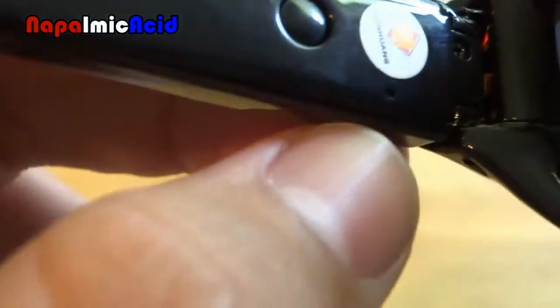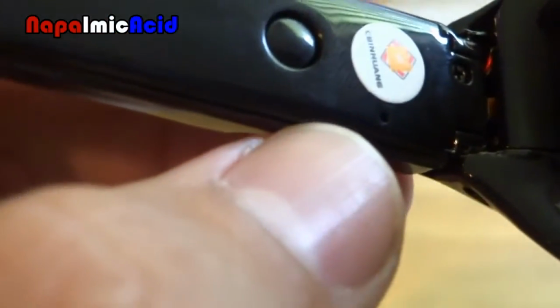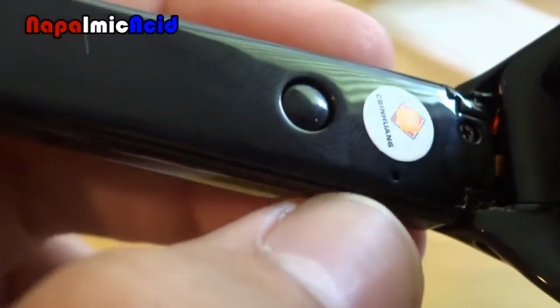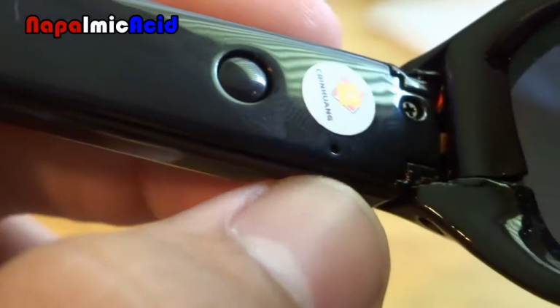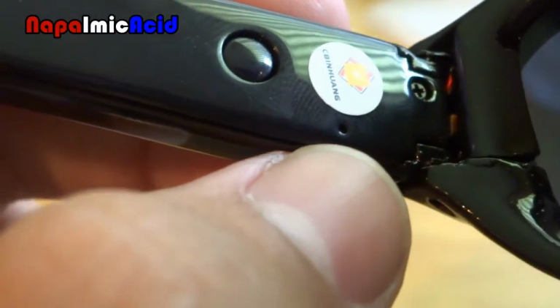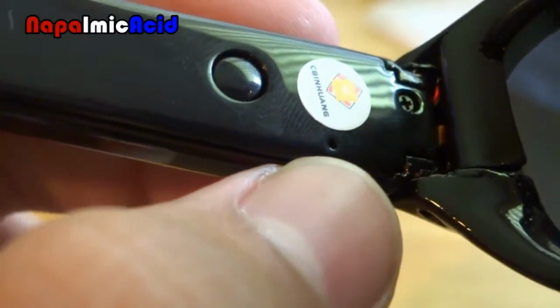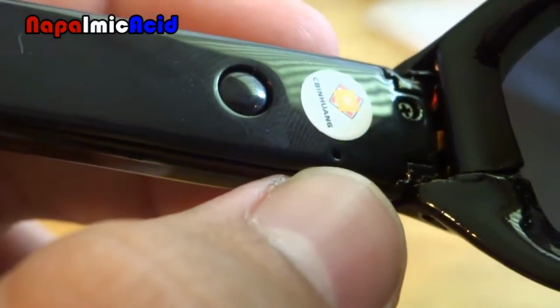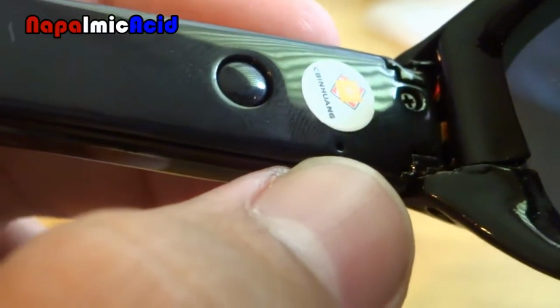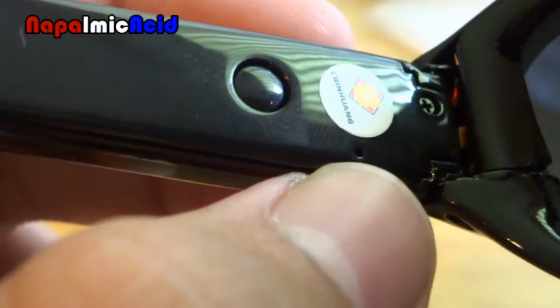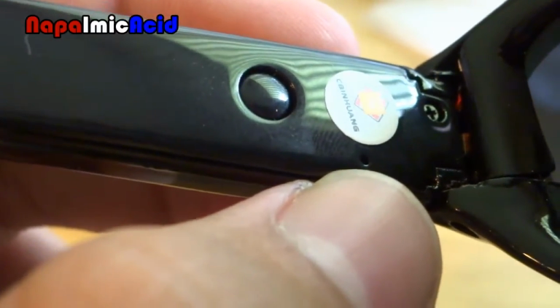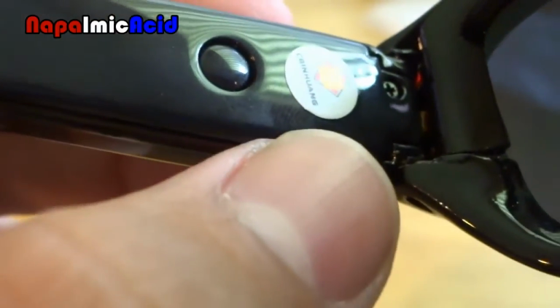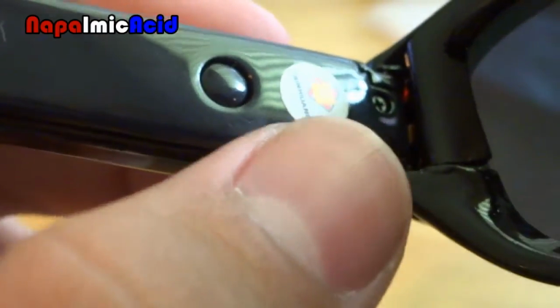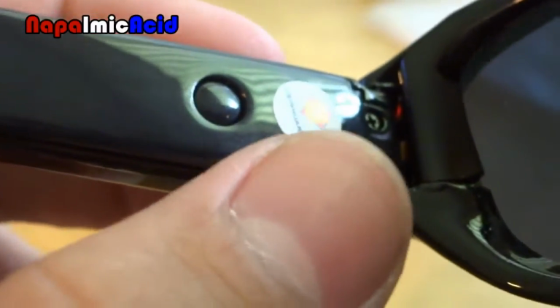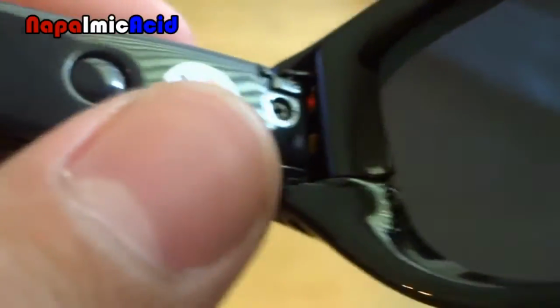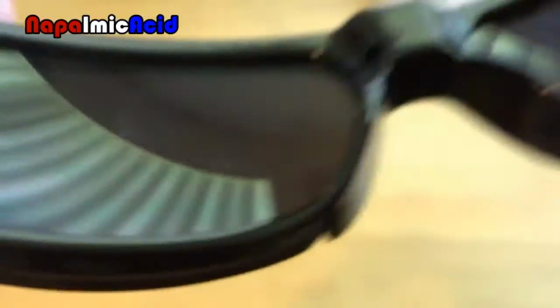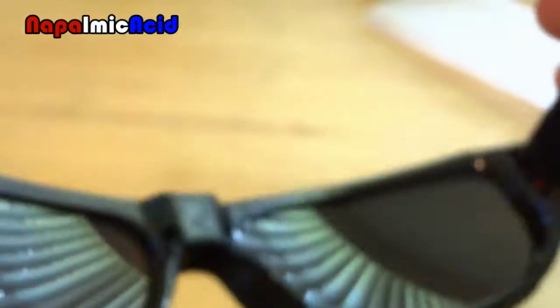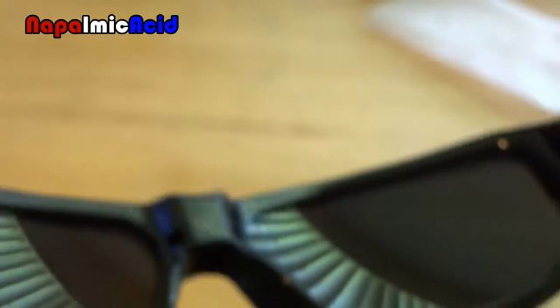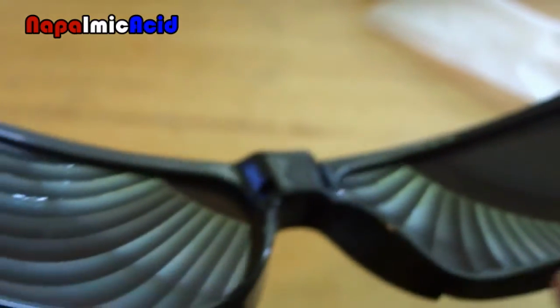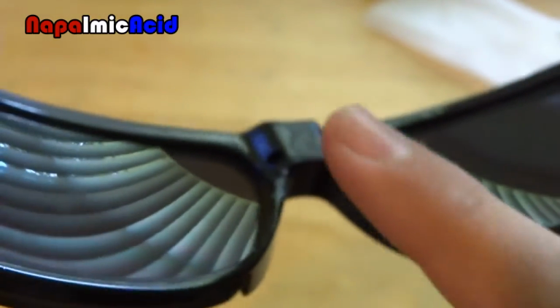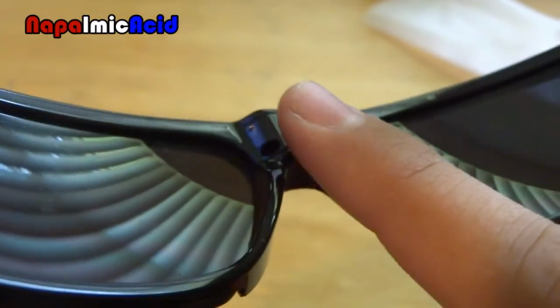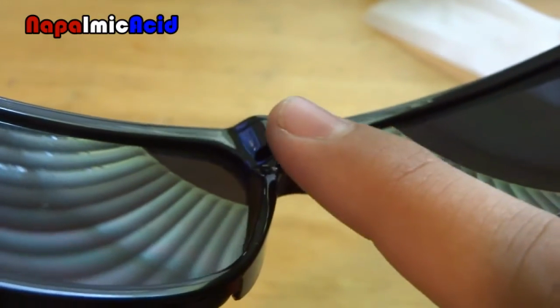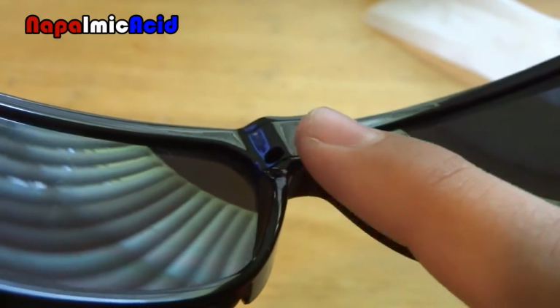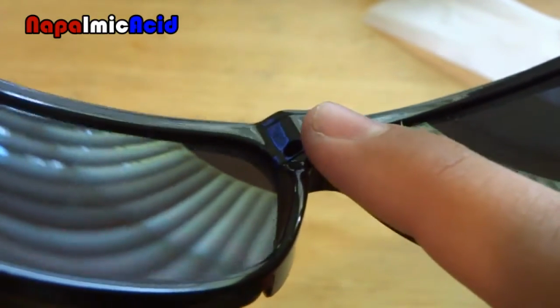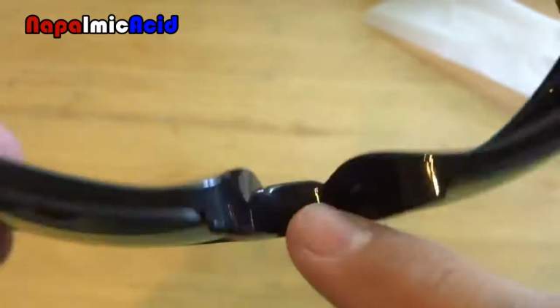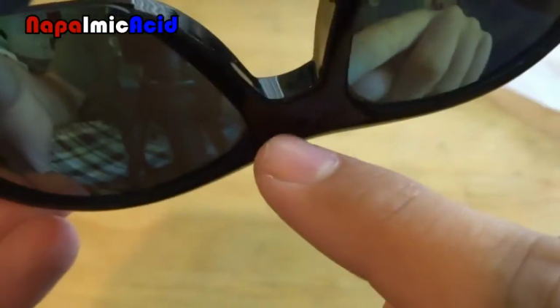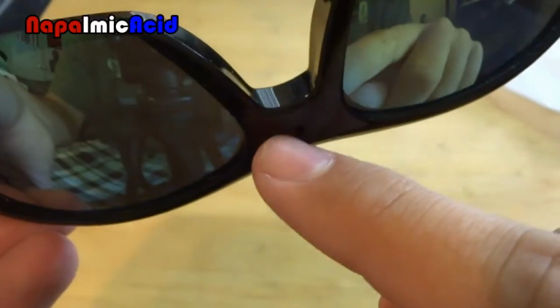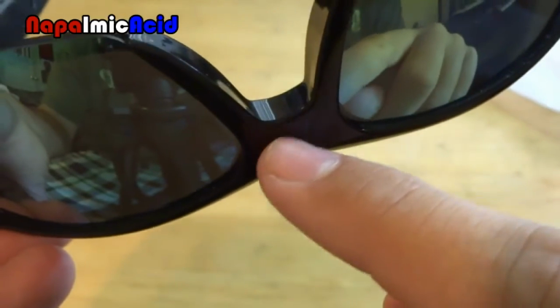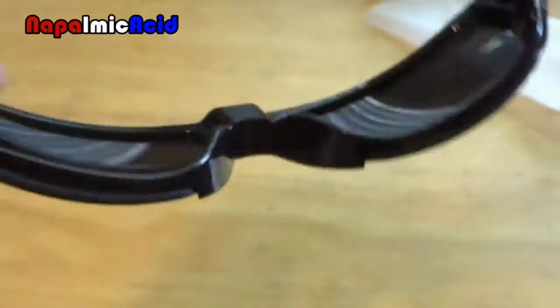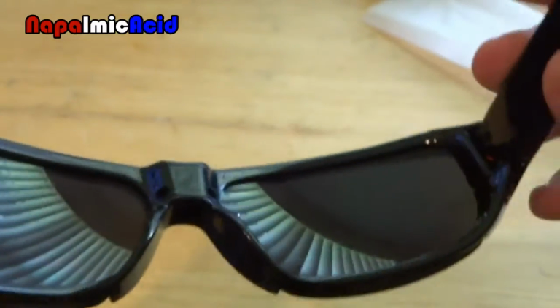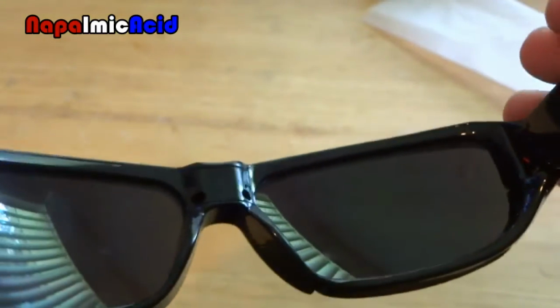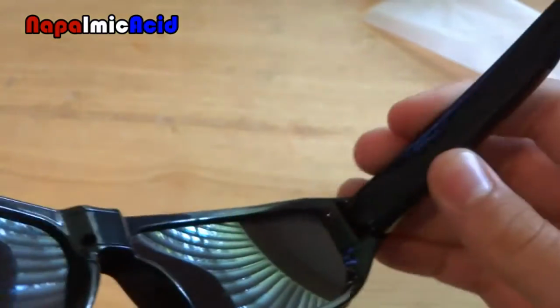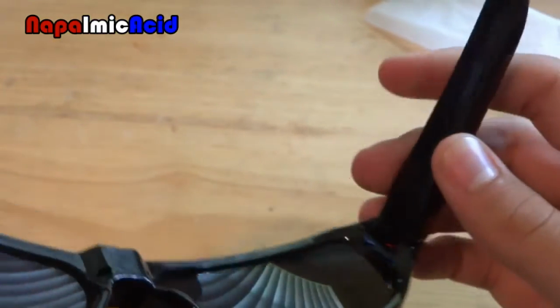You have a LED light right here that tells you what mode you're in. Somewhat complicated, but you can figure it out. And this is where the camera will run into. And that's about it.